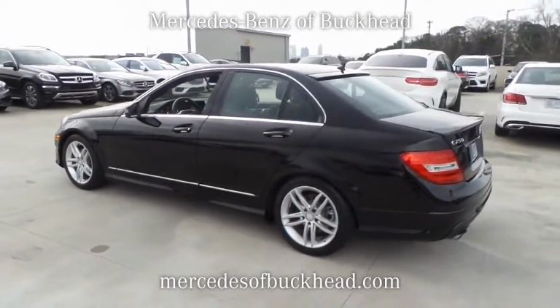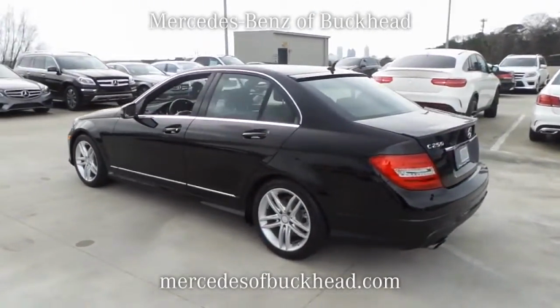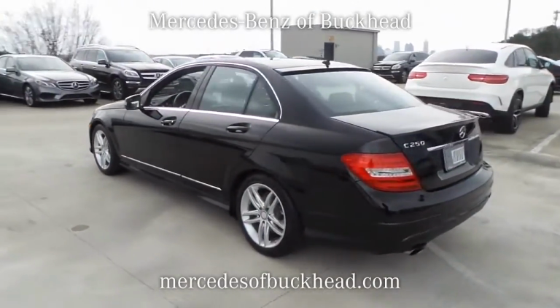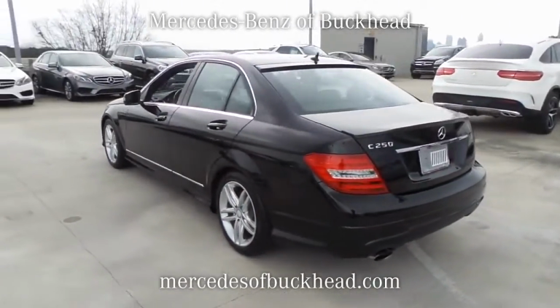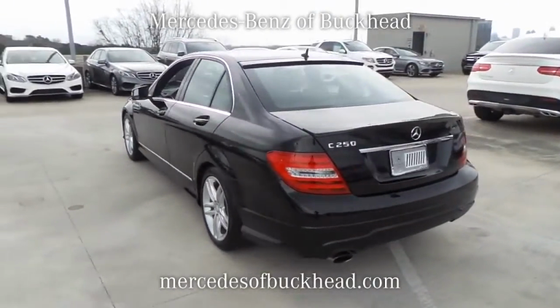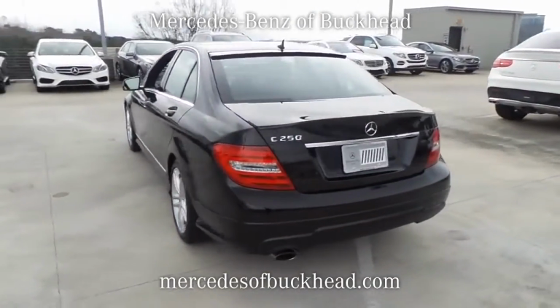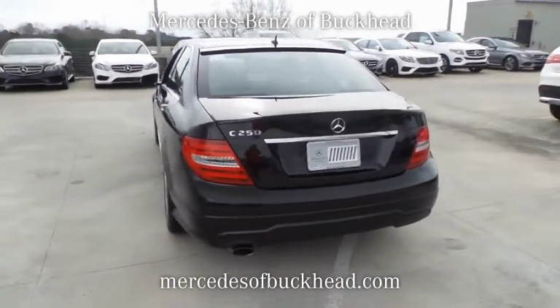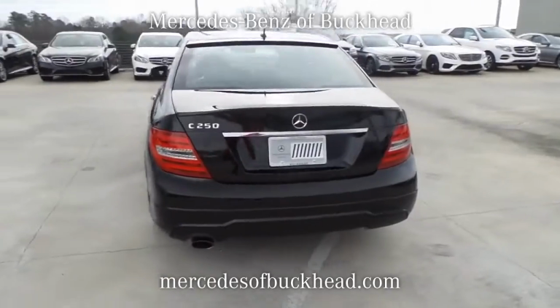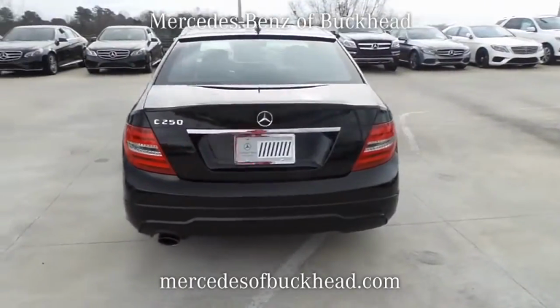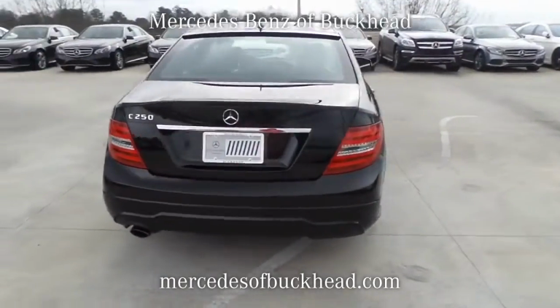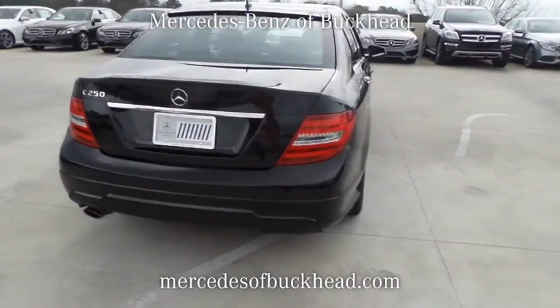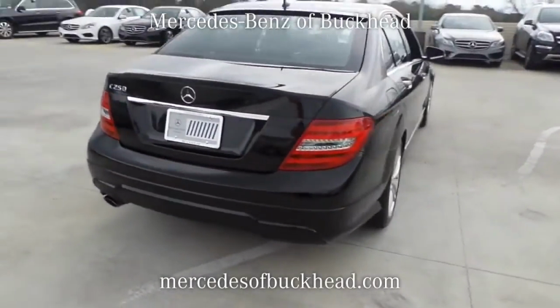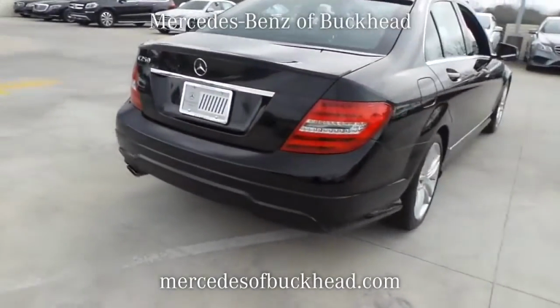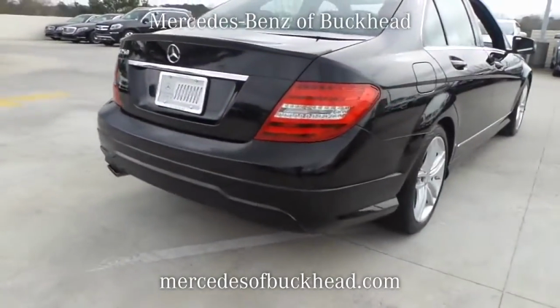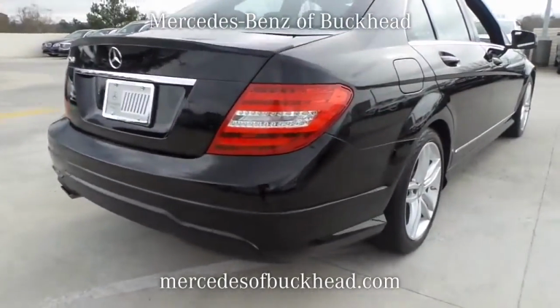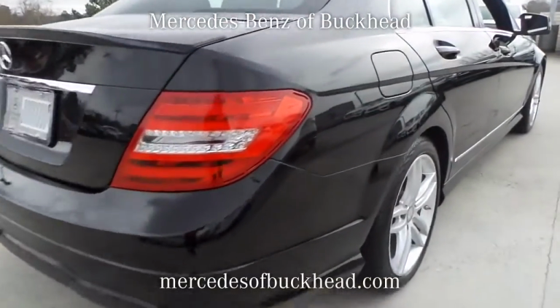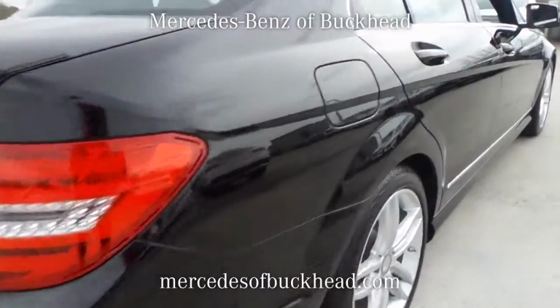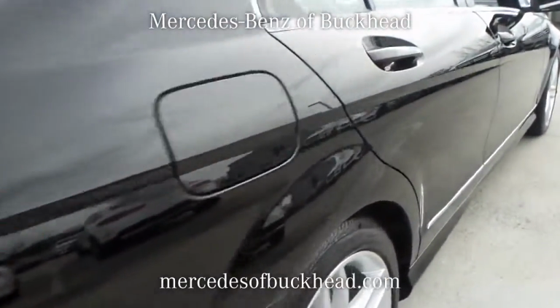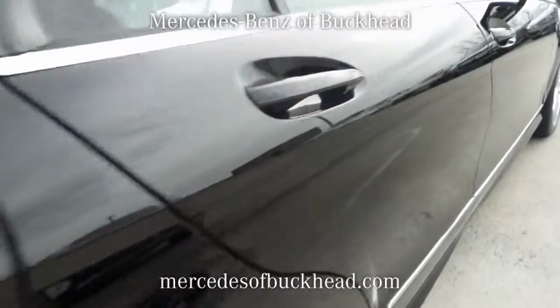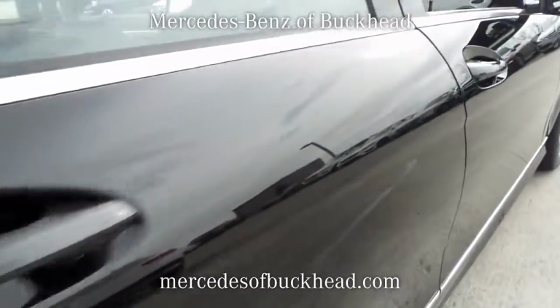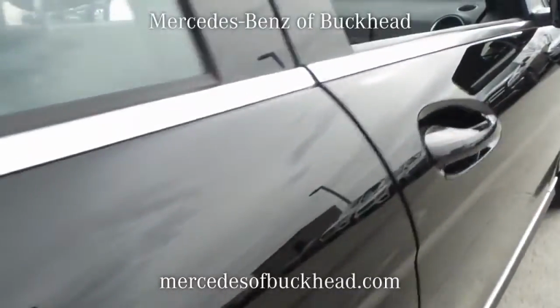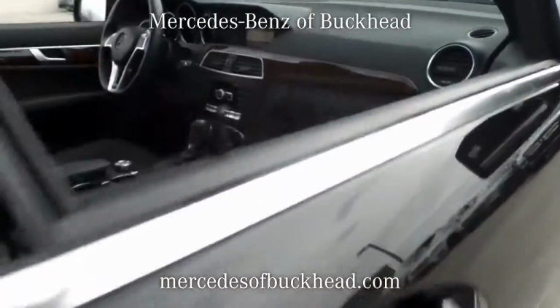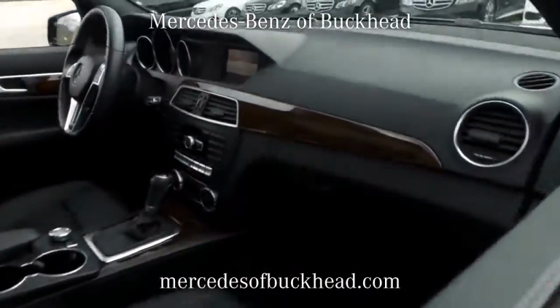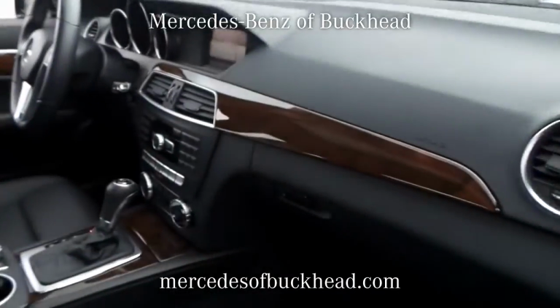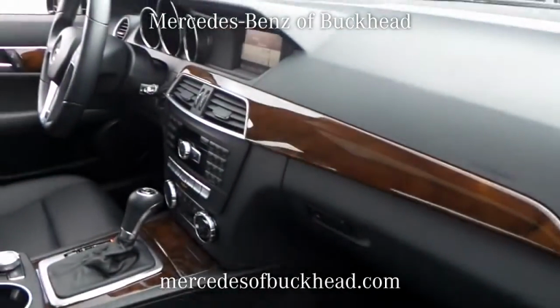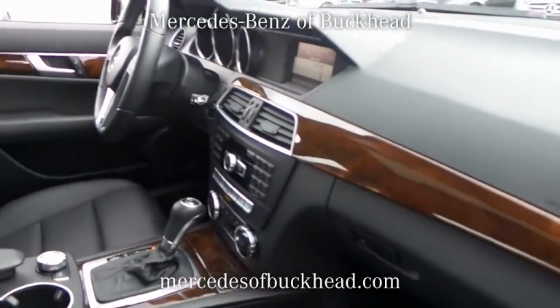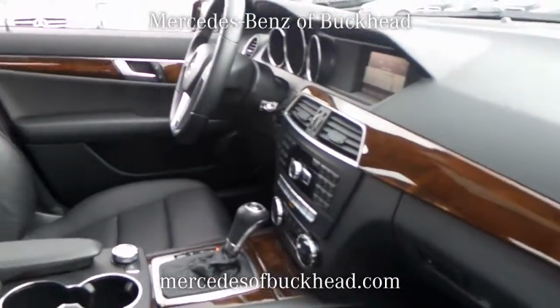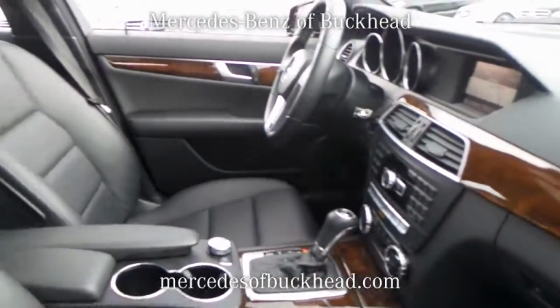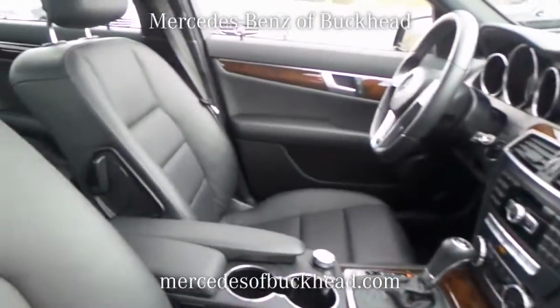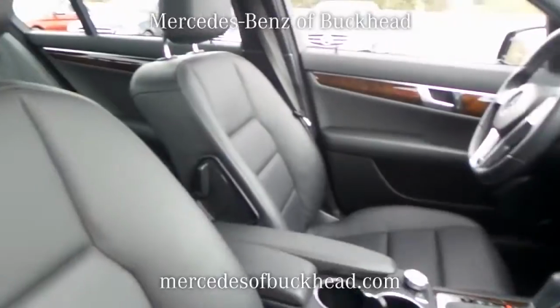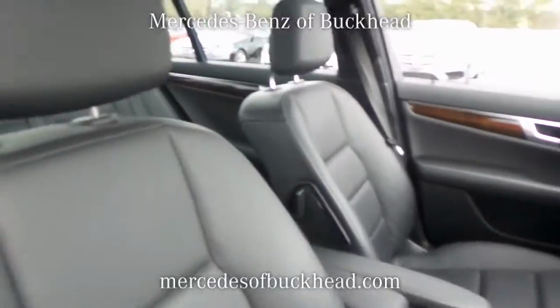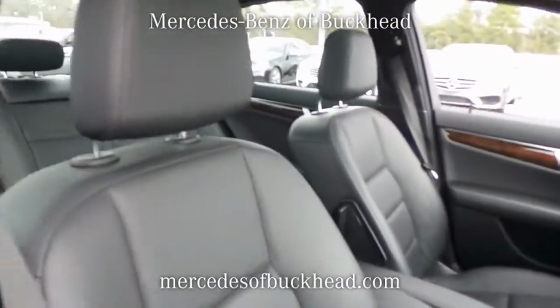Introducing this pre-owned 2014 Mercedes-Benz C250 with a black exterior. Its superior build and design make it stand out from the competition. Carfax reports that the C250 has only one previous owner.